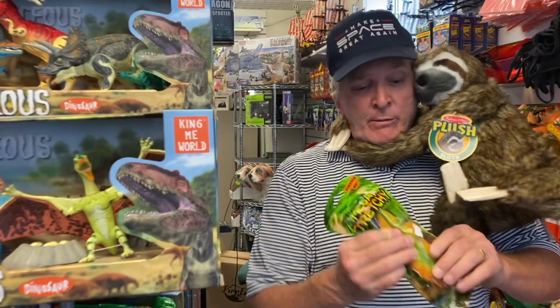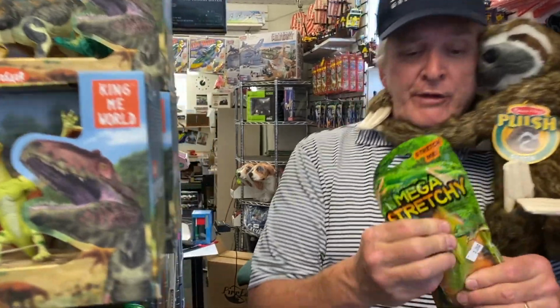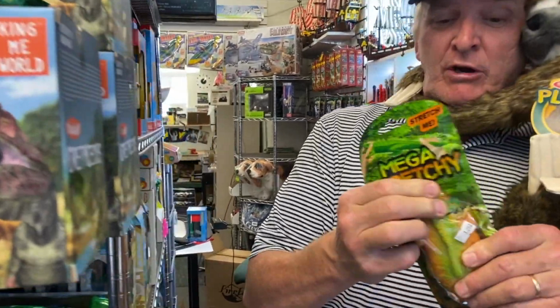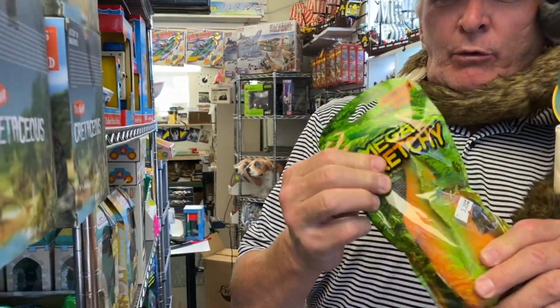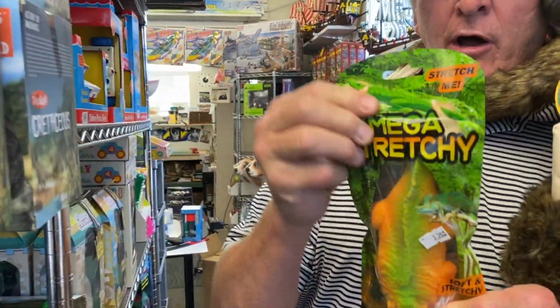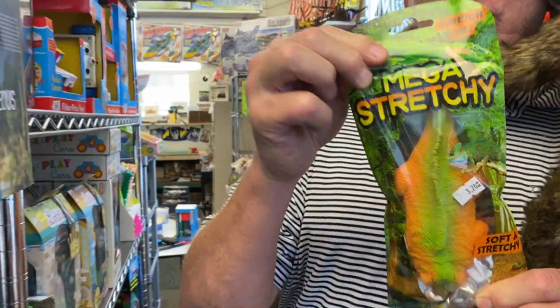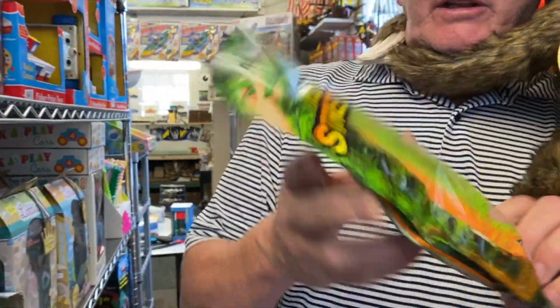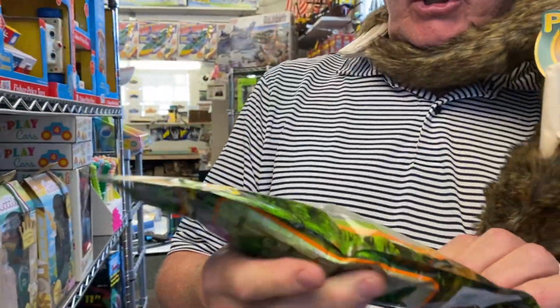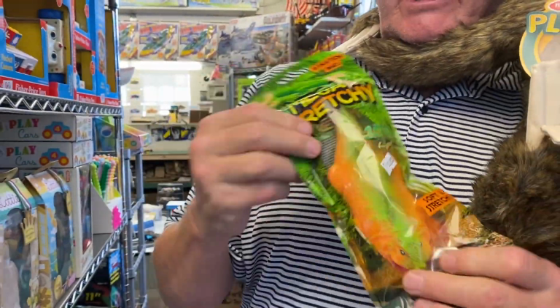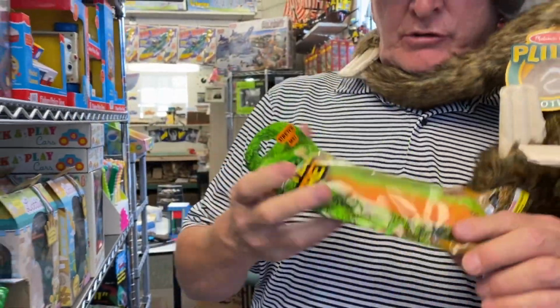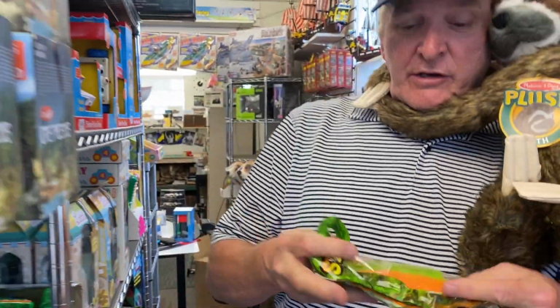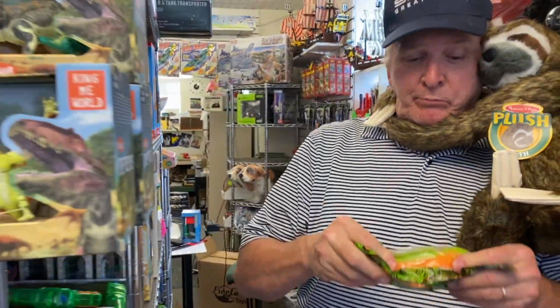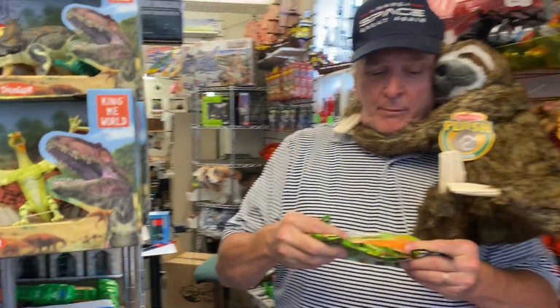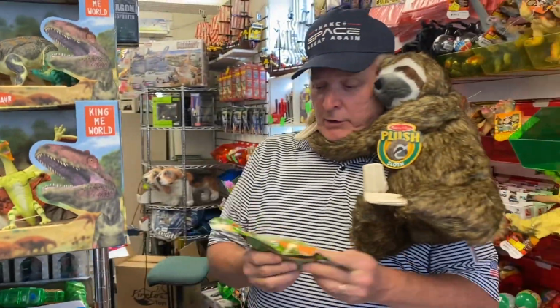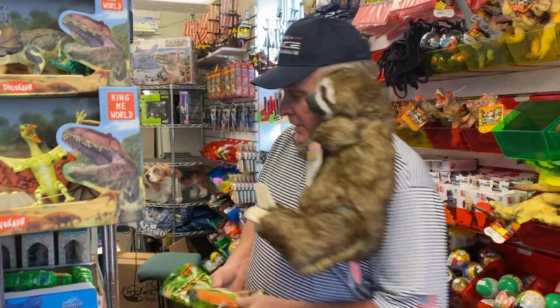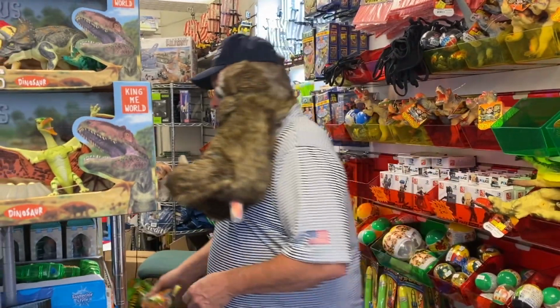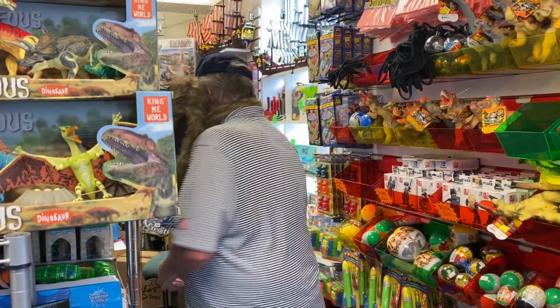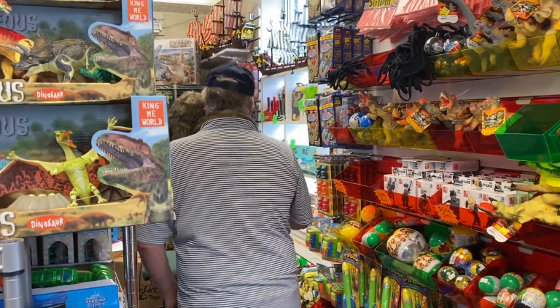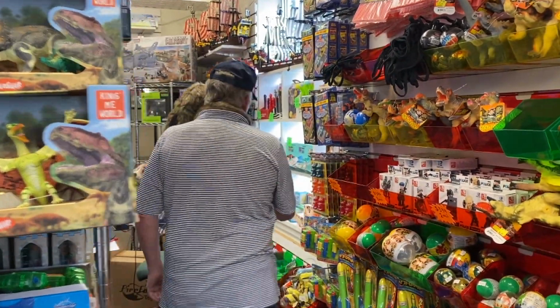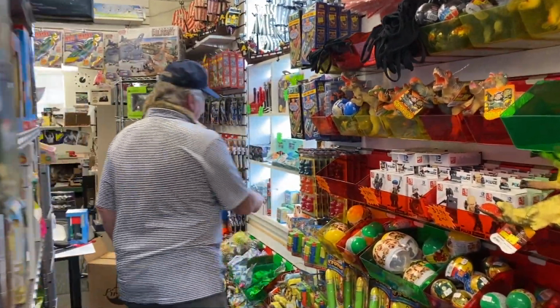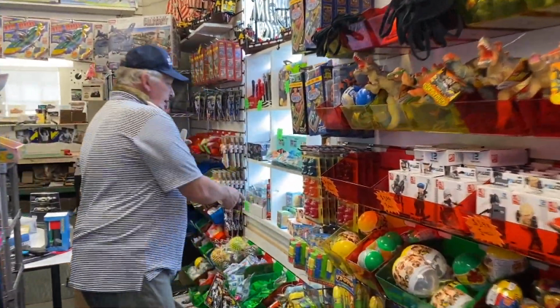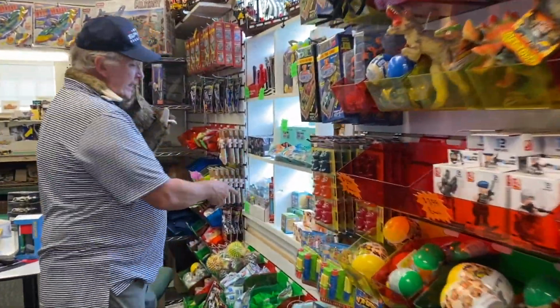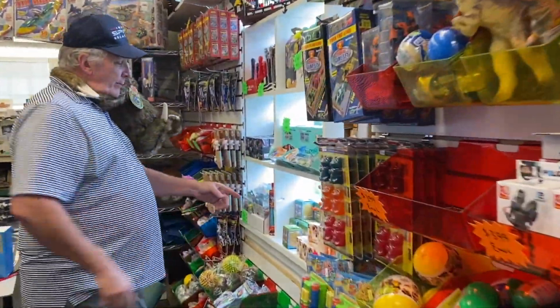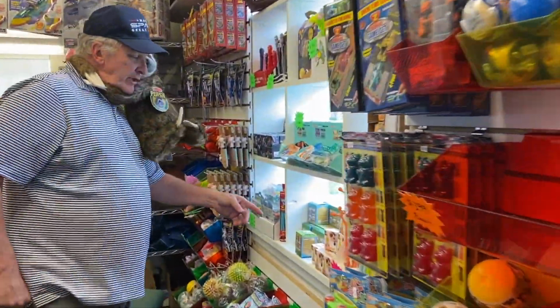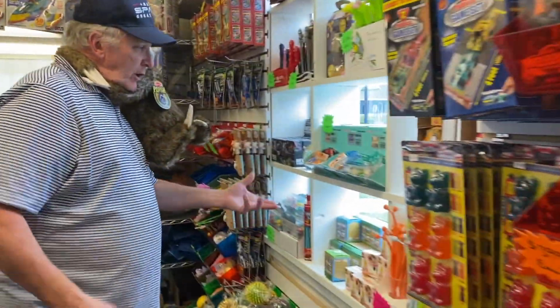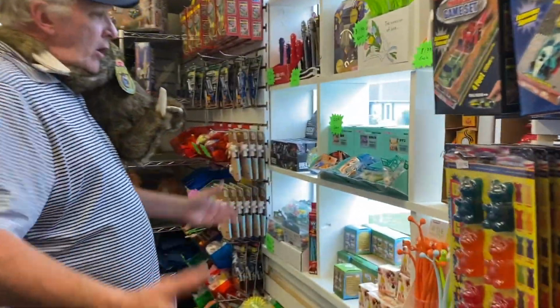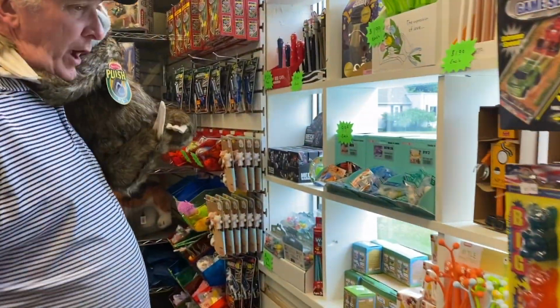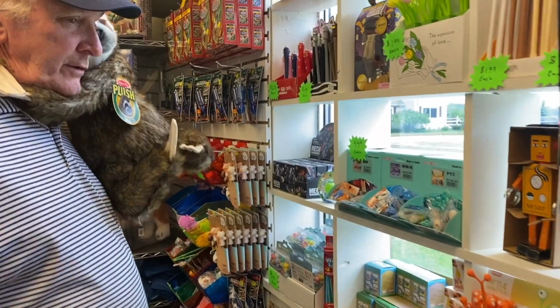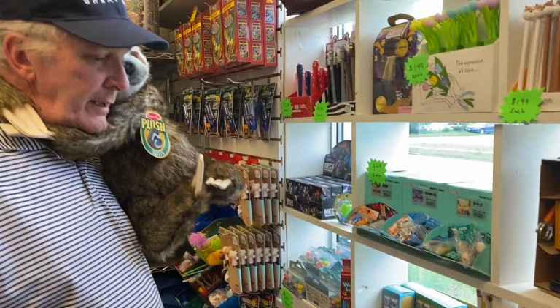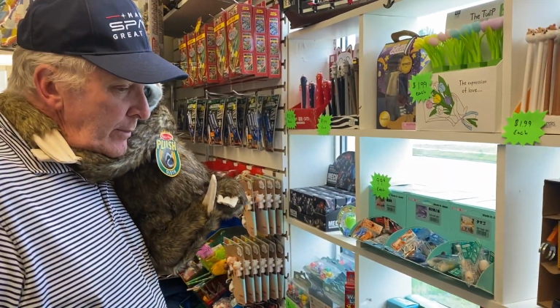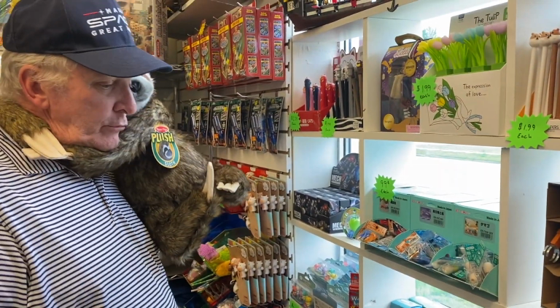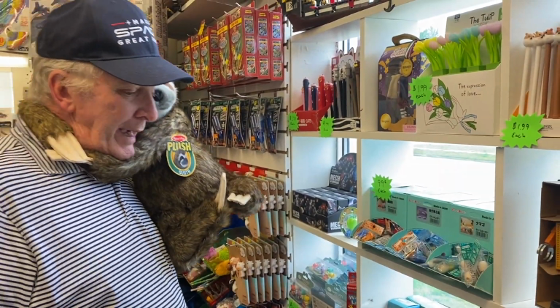All these stretchy toys — these are stretchy lizards. You kind of pull them apart. I had a bunch of dogs over here, and all my stretchy dogs are all gone. Those are real popular.